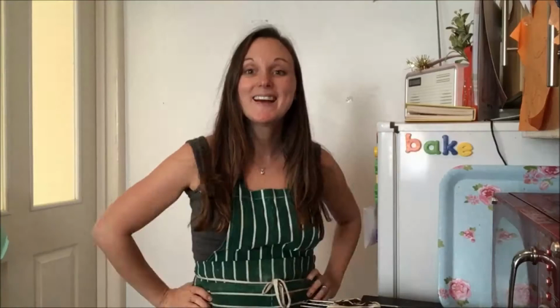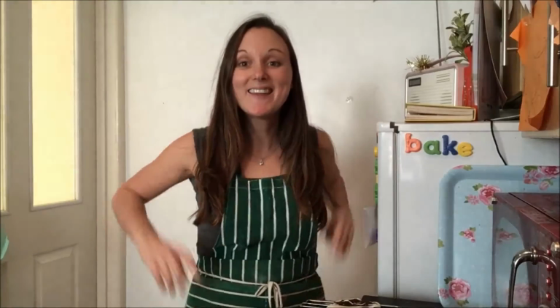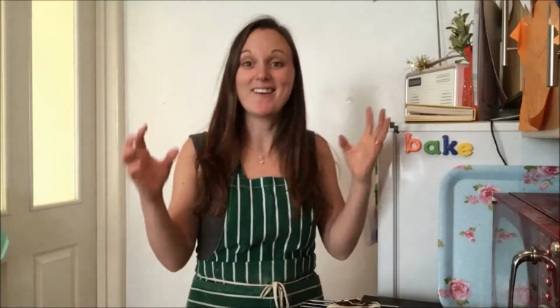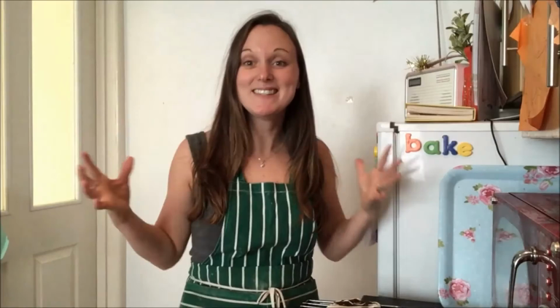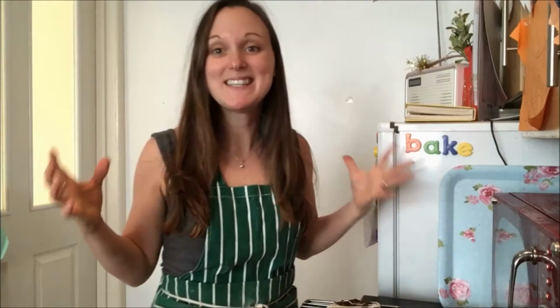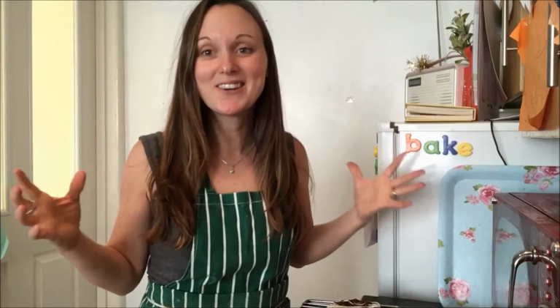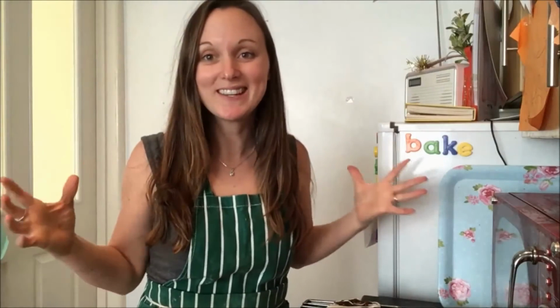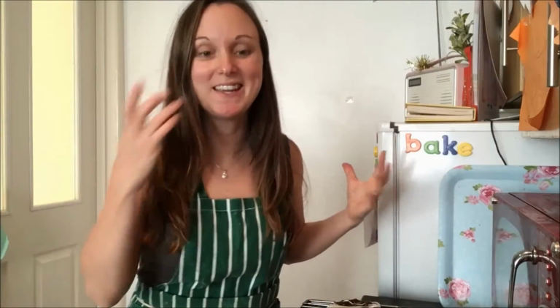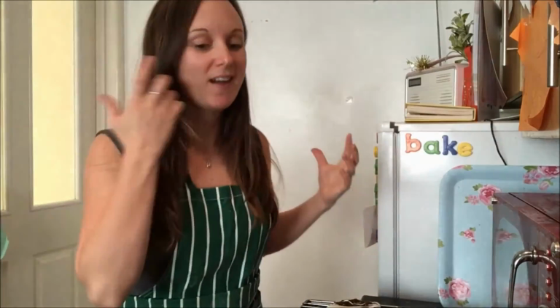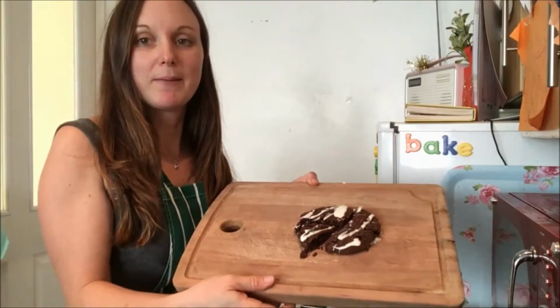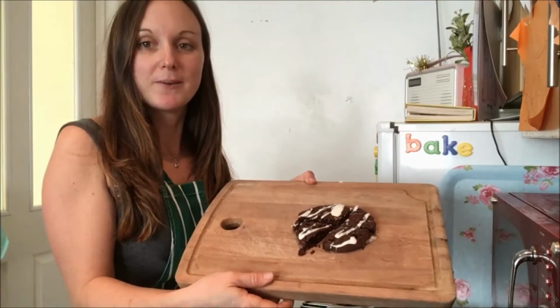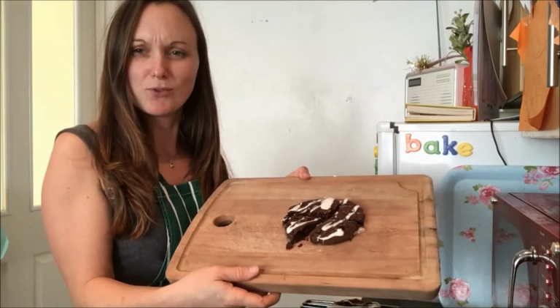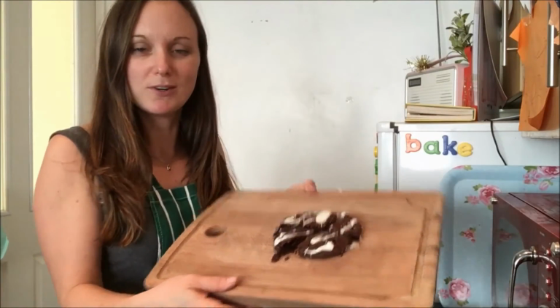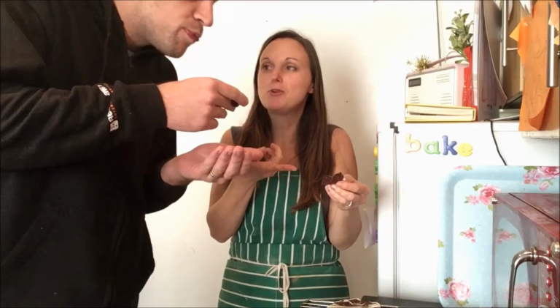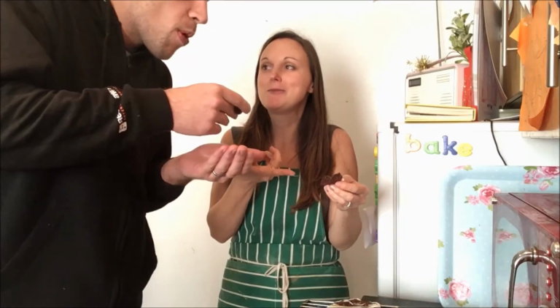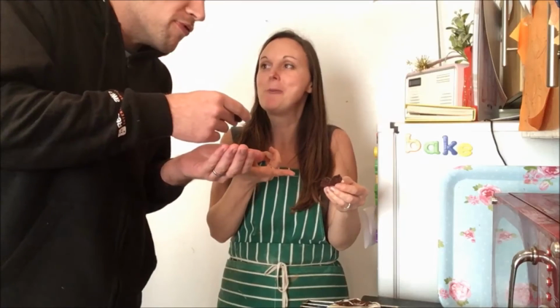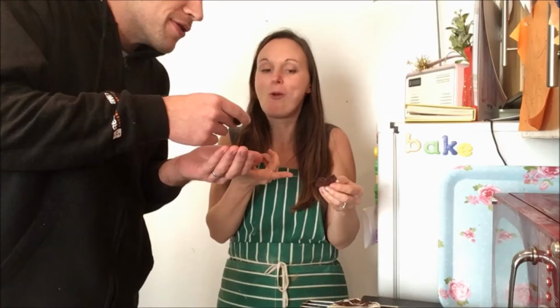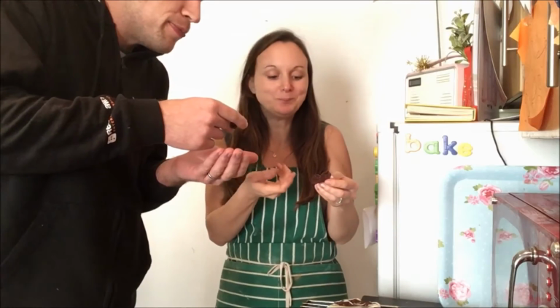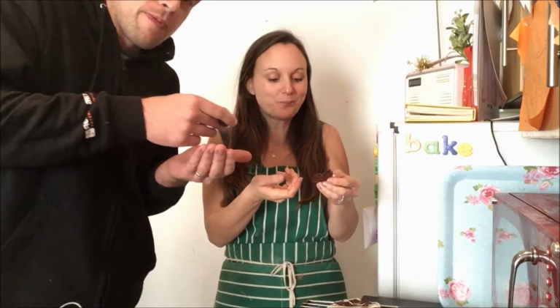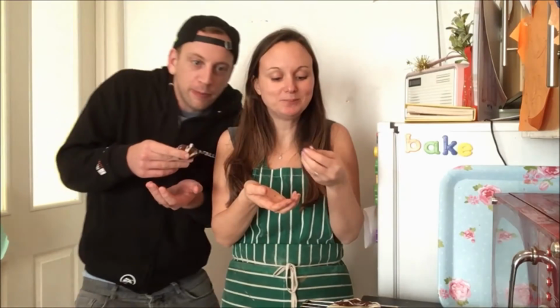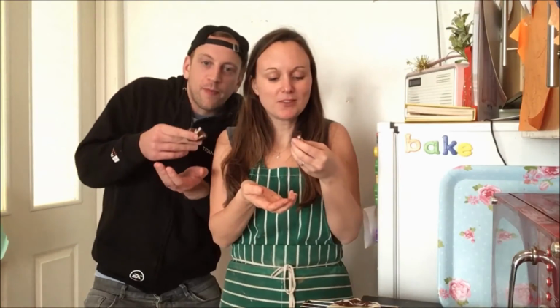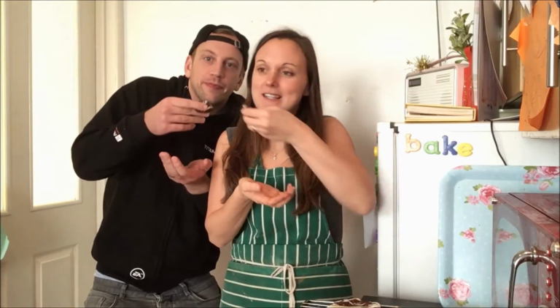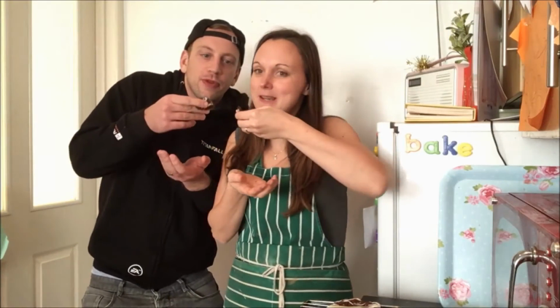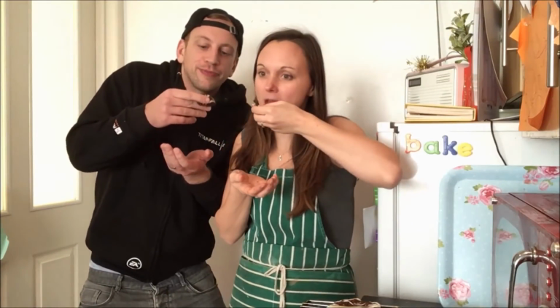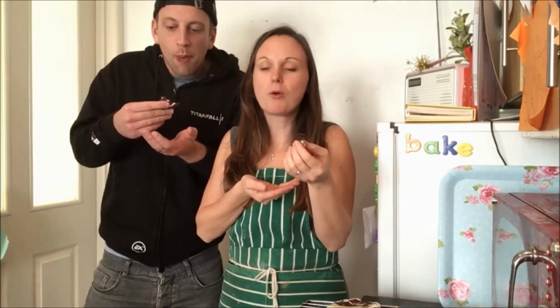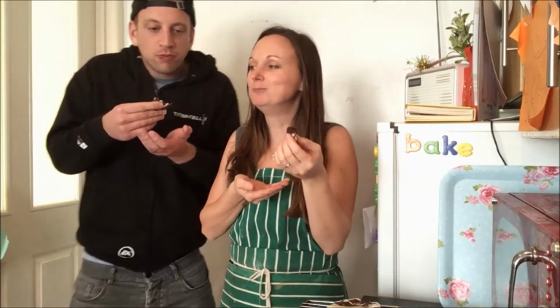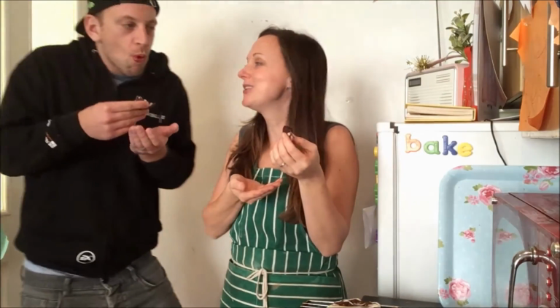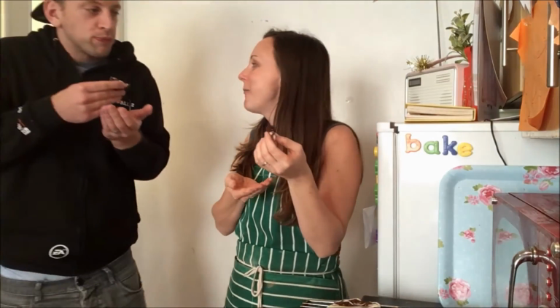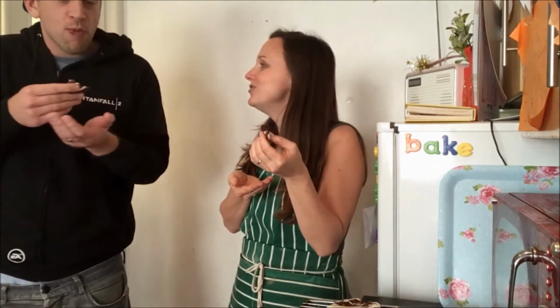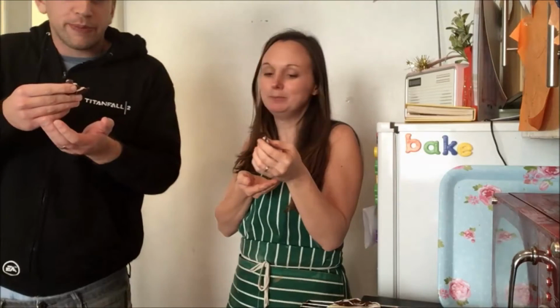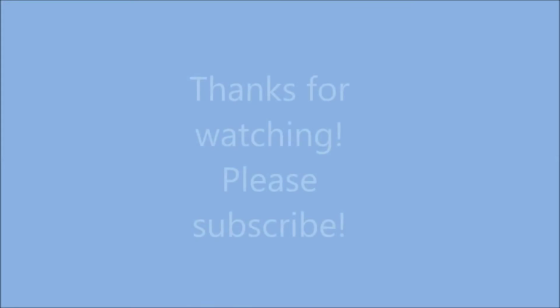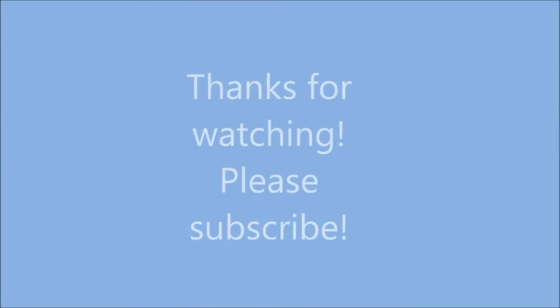Finish up by decorating the cookies with your lovely peppermint creams. And there you have it — I've invented the After 8 freak cookie. Look at that bad boy. Oh. Pretty damn good. It's pretty good. Jeez, that is amazing. Oh my god, that is actually insane. Thanks for watching.